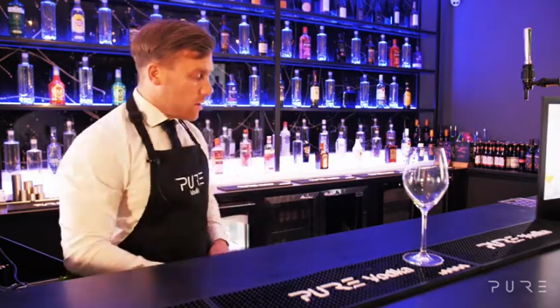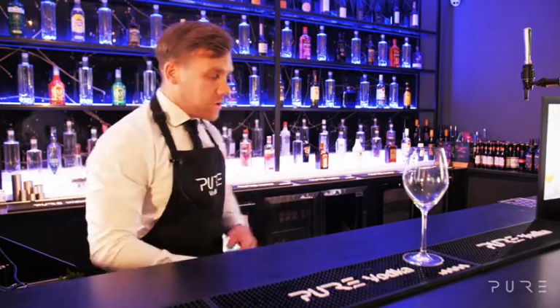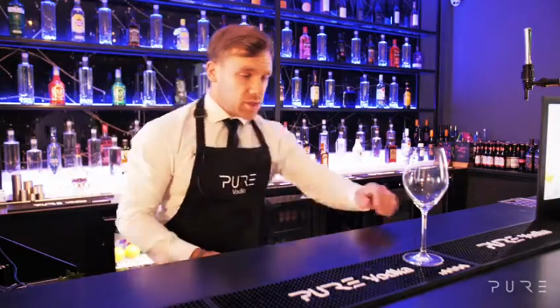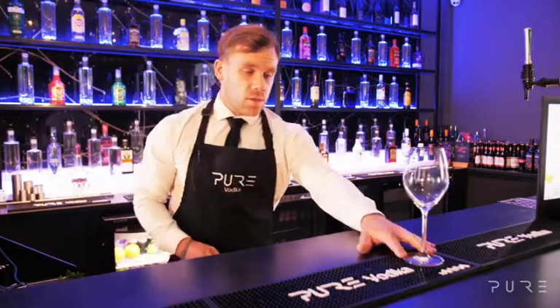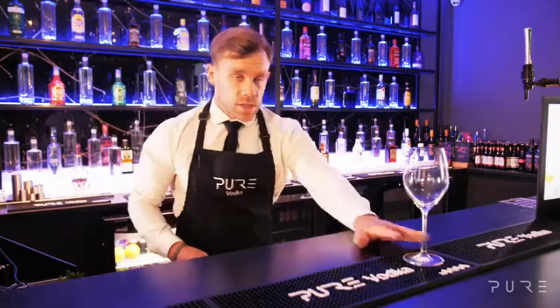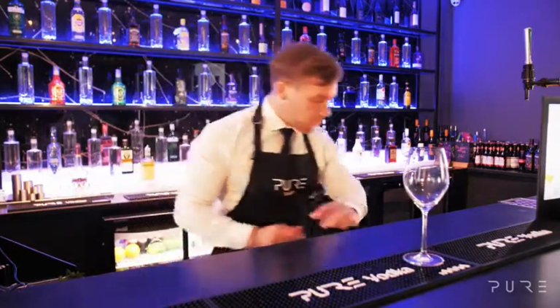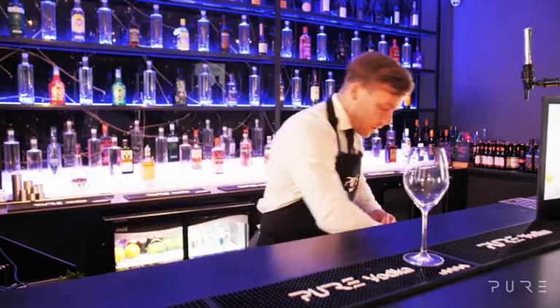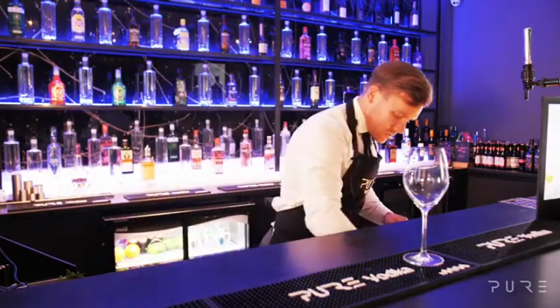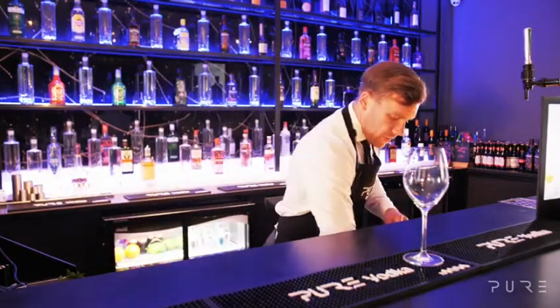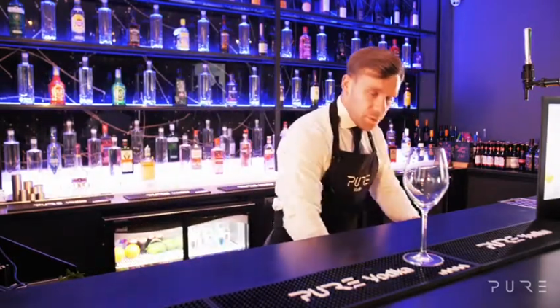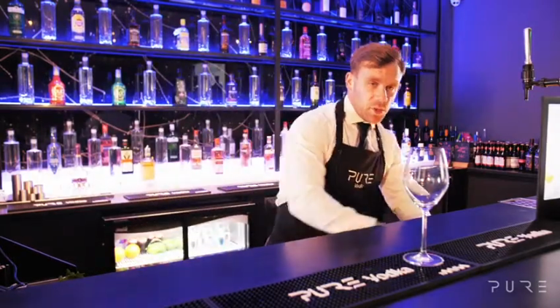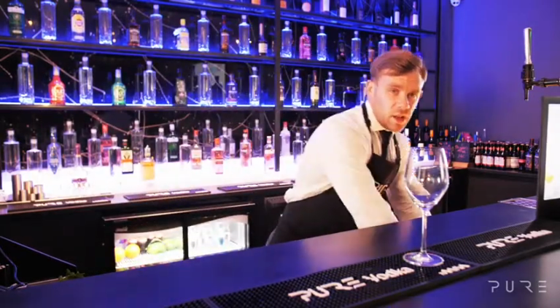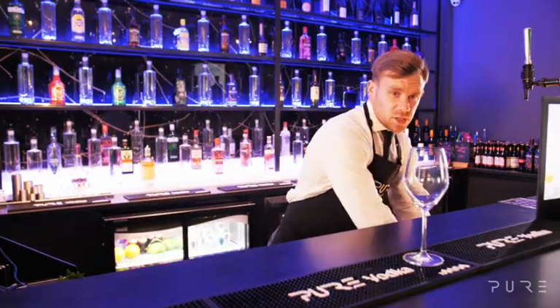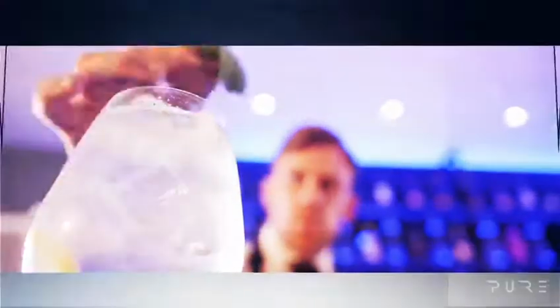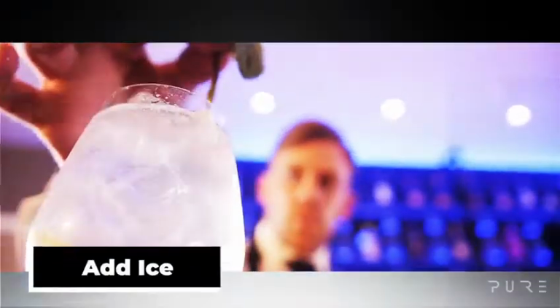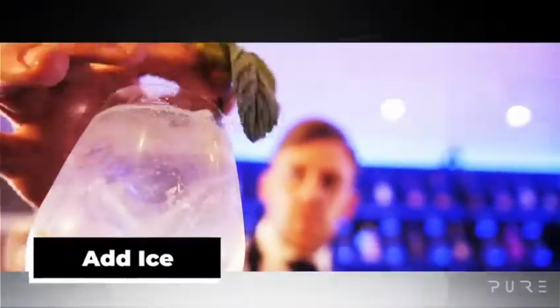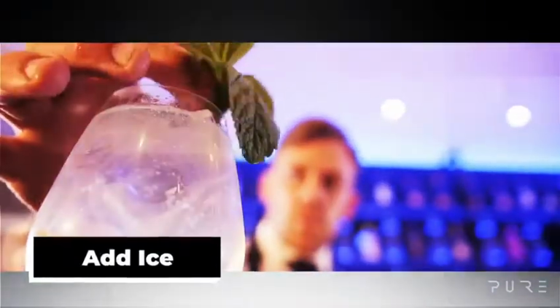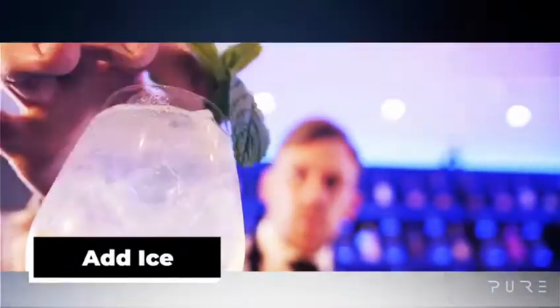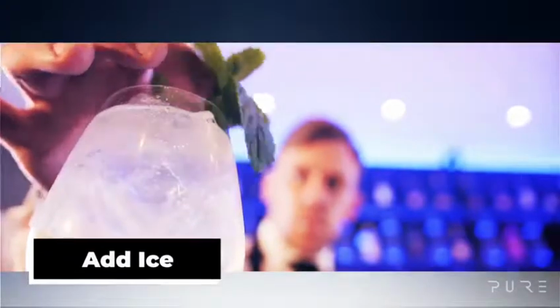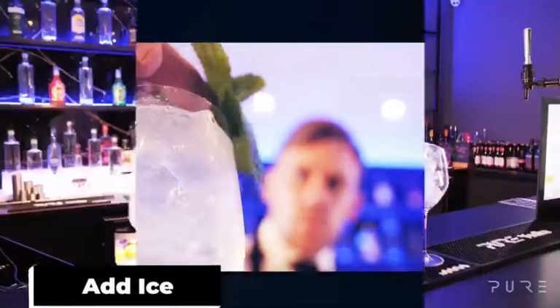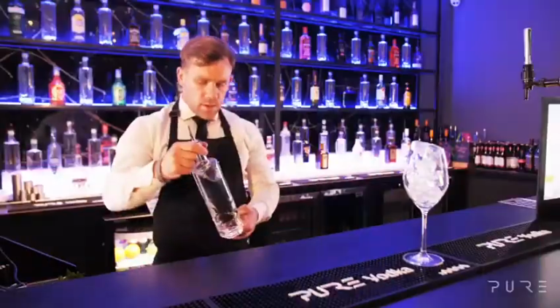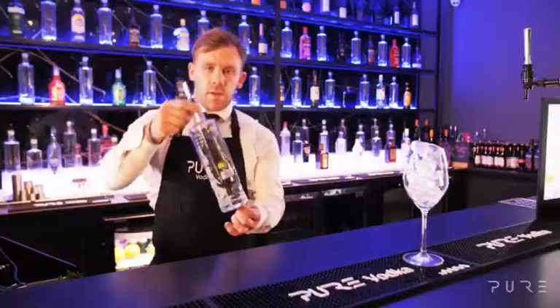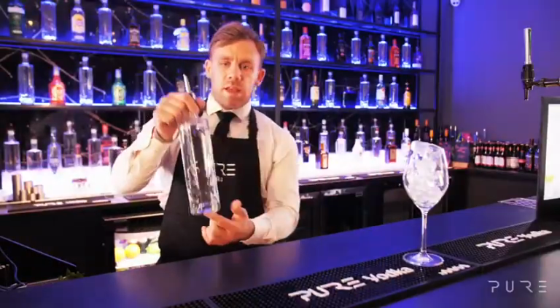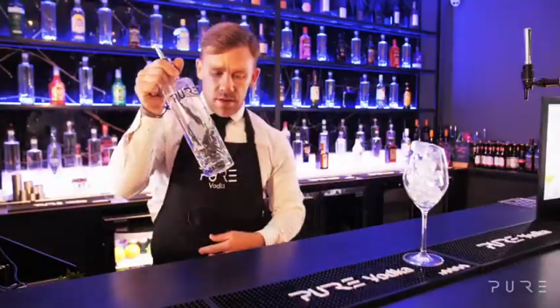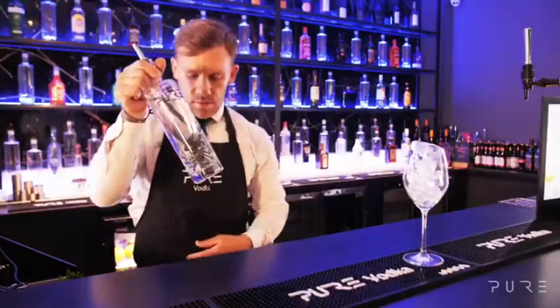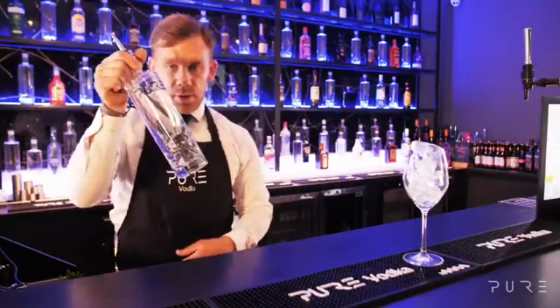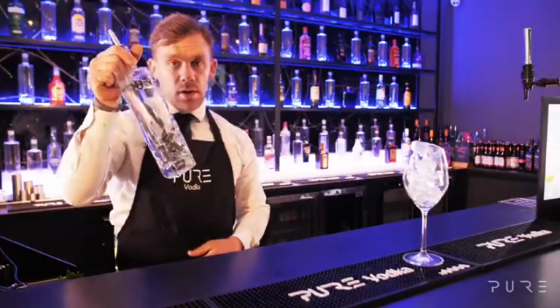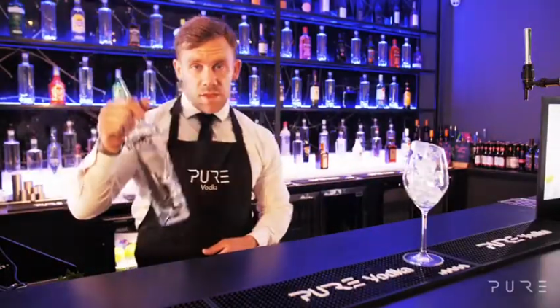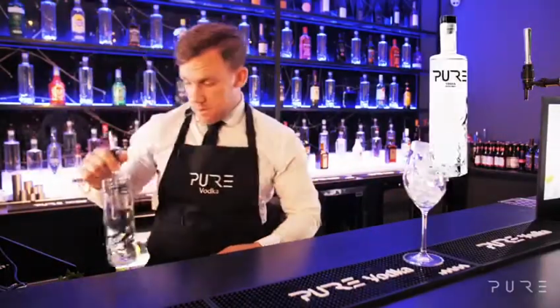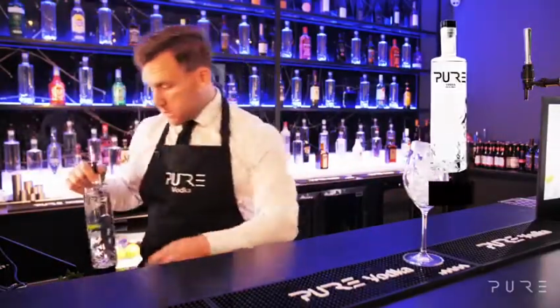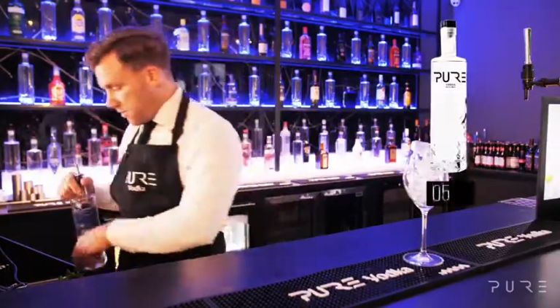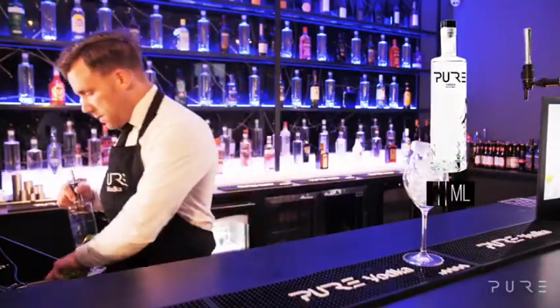The first thing you need to do is take a spritz glass and we're going to top that glass with ice. Next, we're going to put 30ml of vodka in.